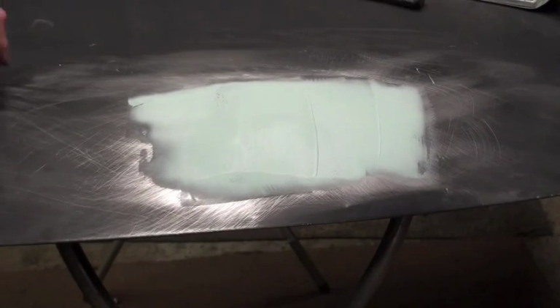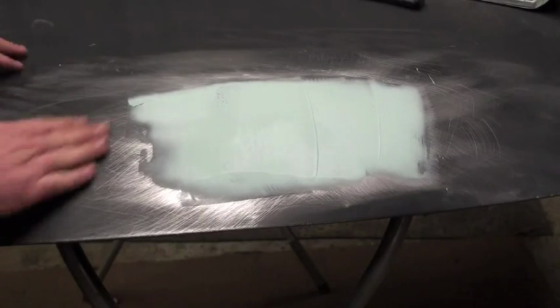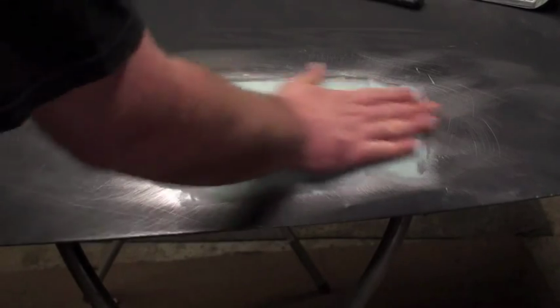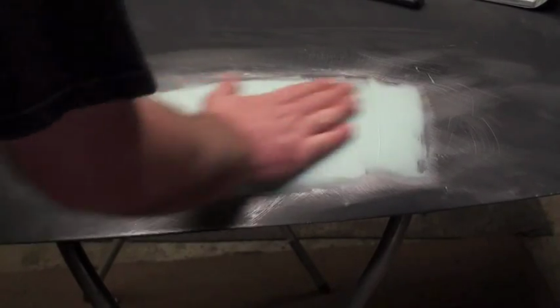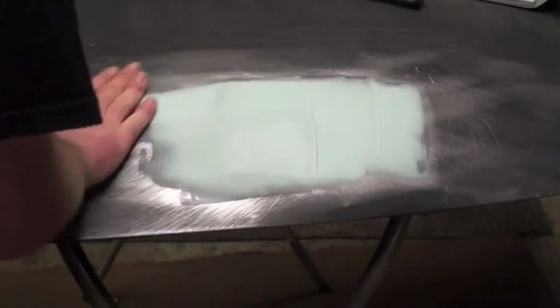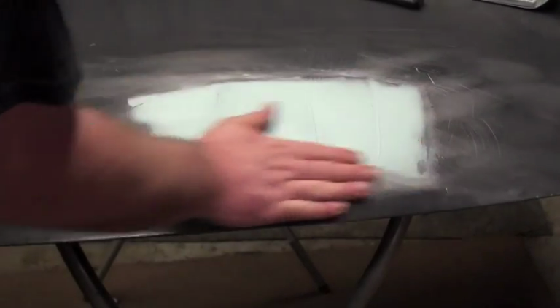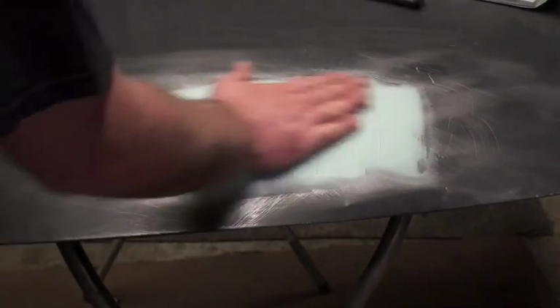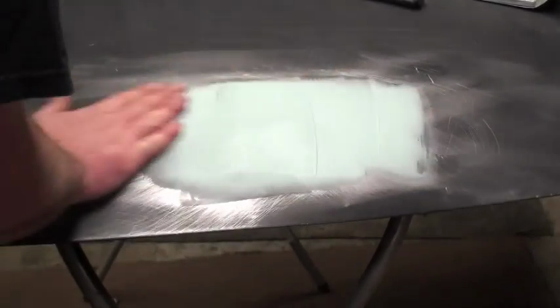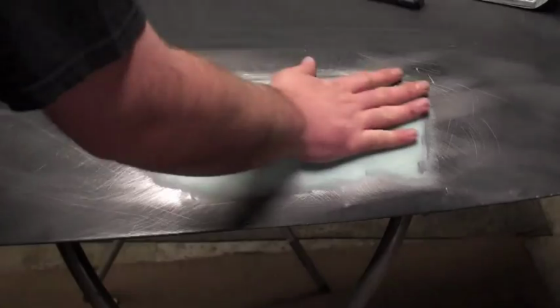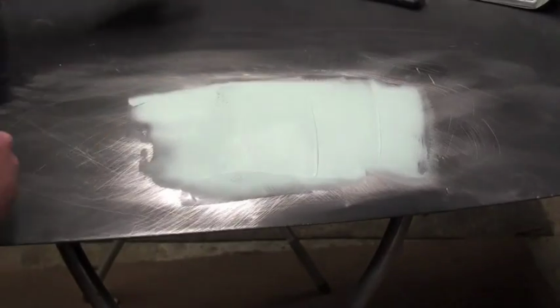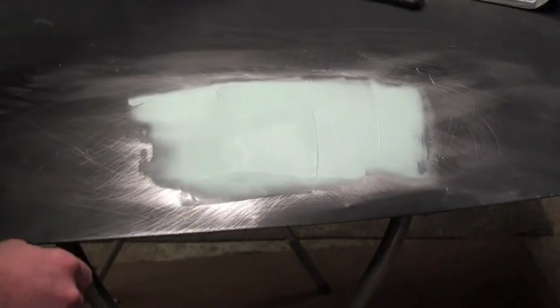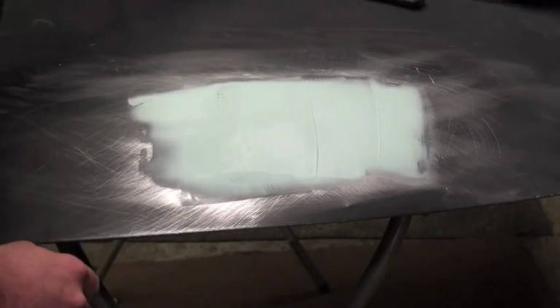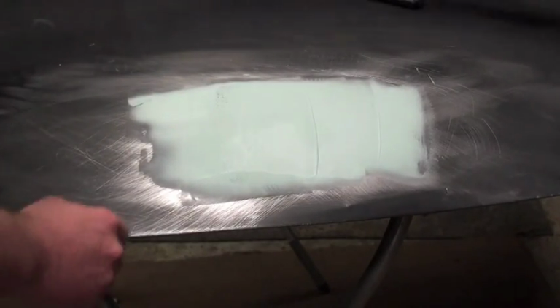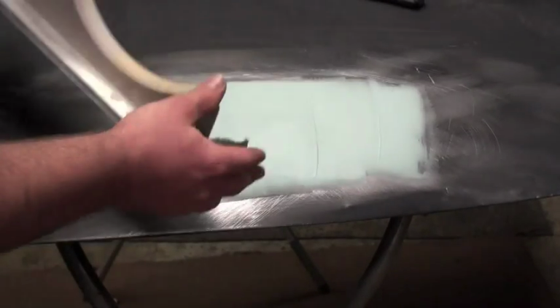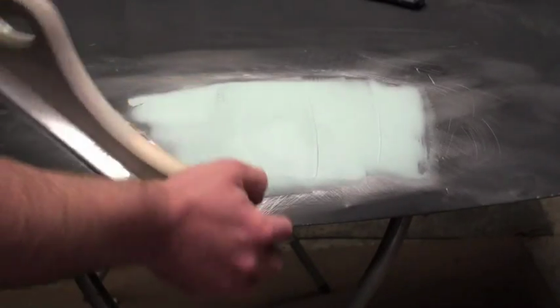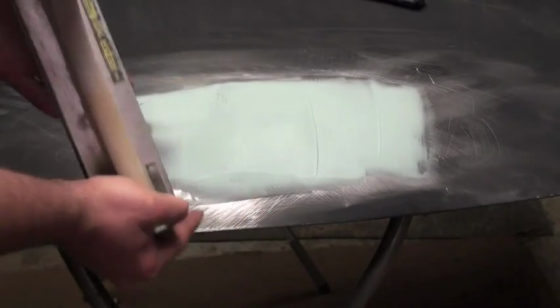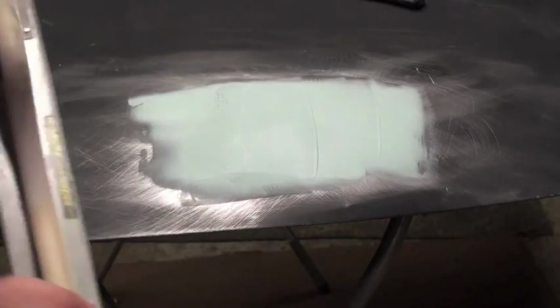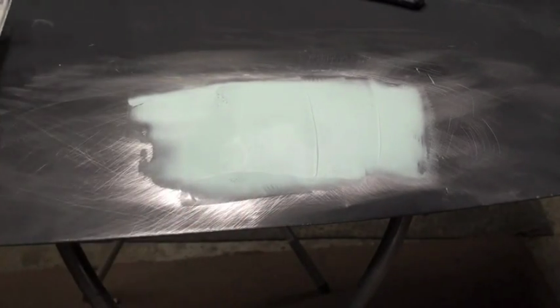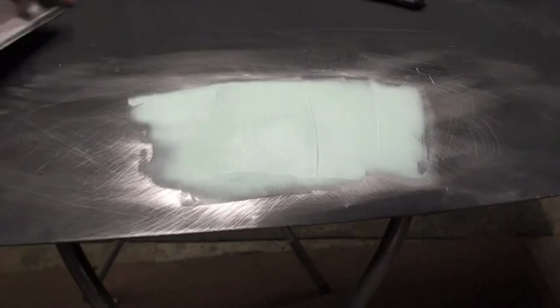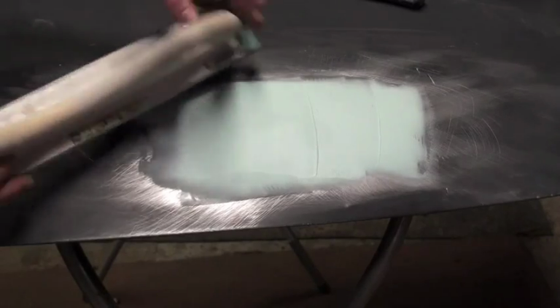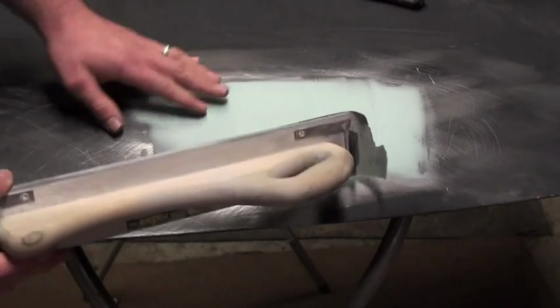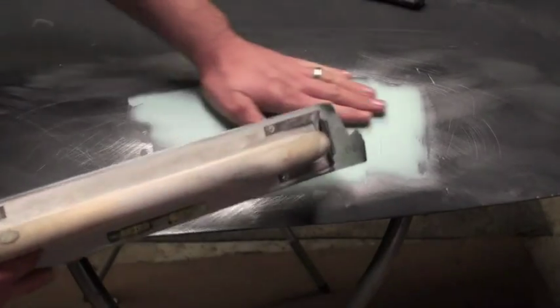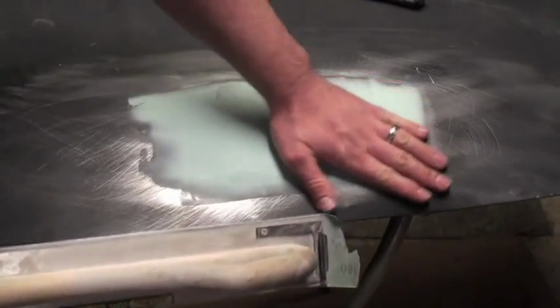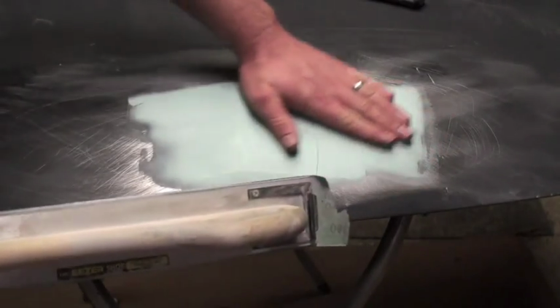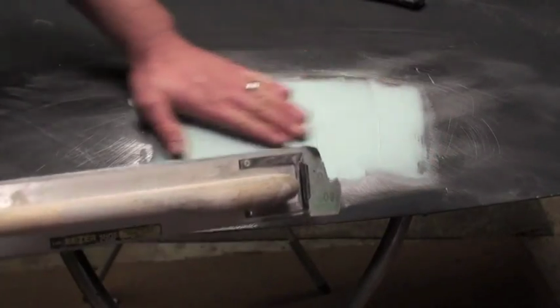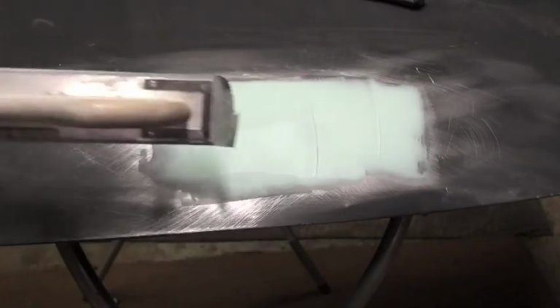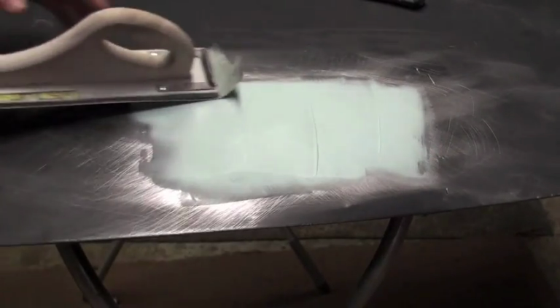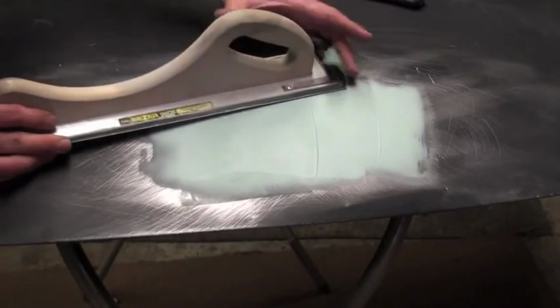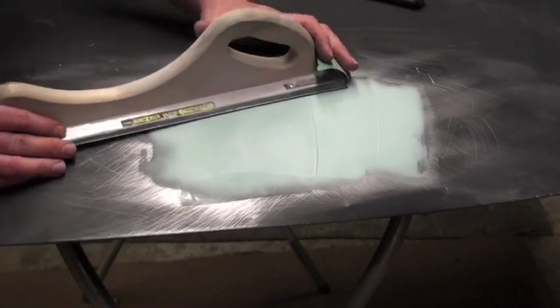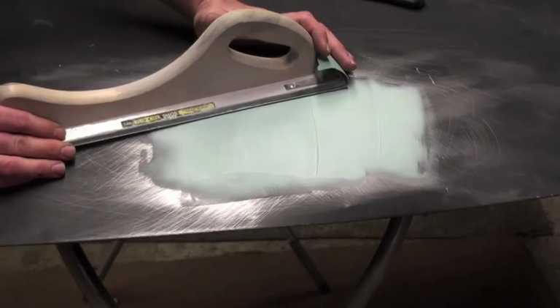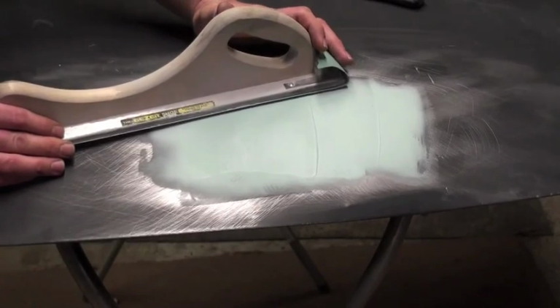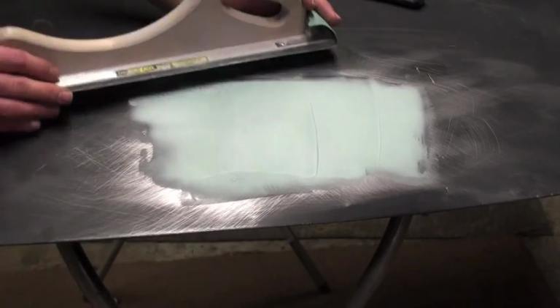Now we've waited about ten minutes — that's the second coat right there. Now we're going to hit that with the 80 grit, and then we're going to switch to 180 after we get this knocked down a little bit.